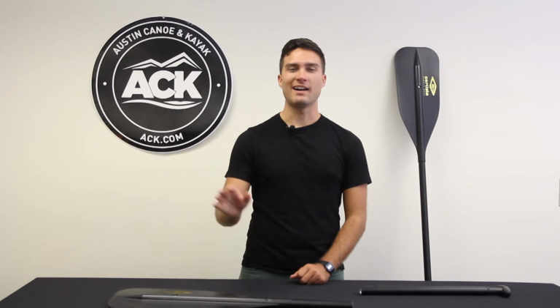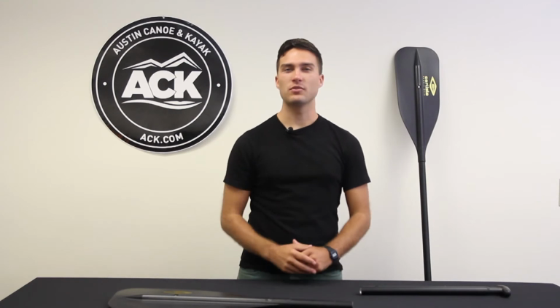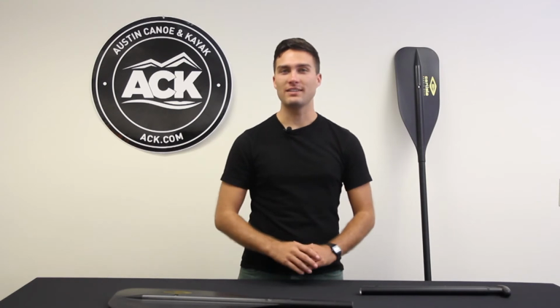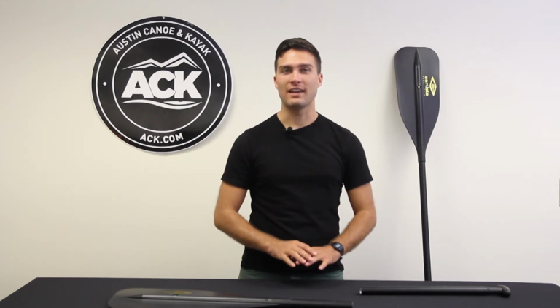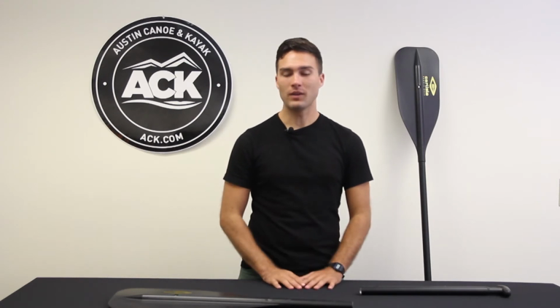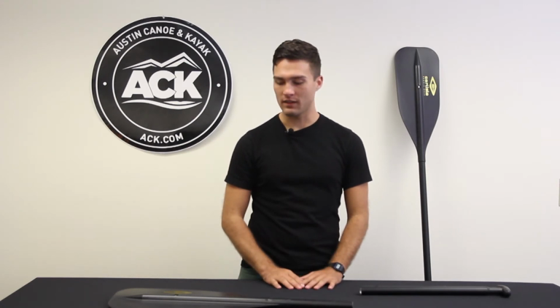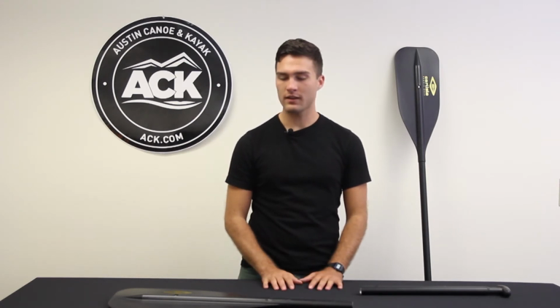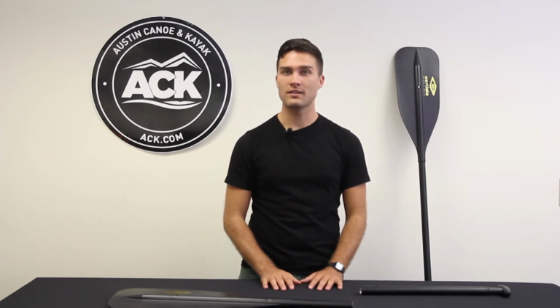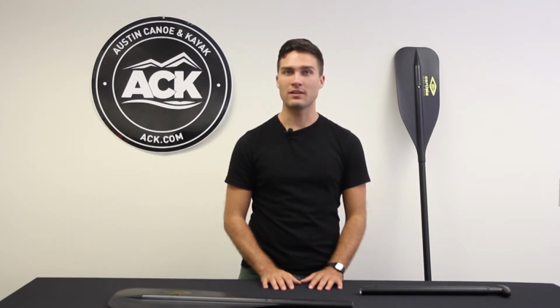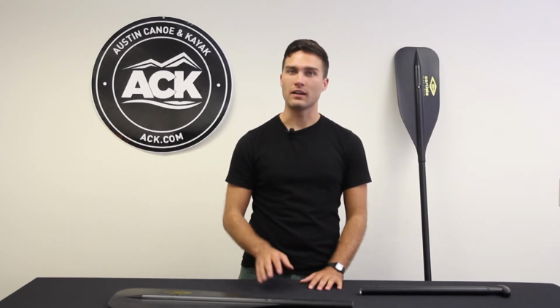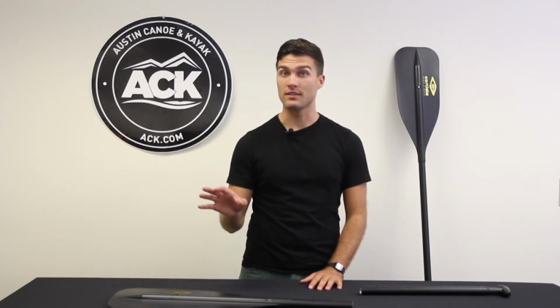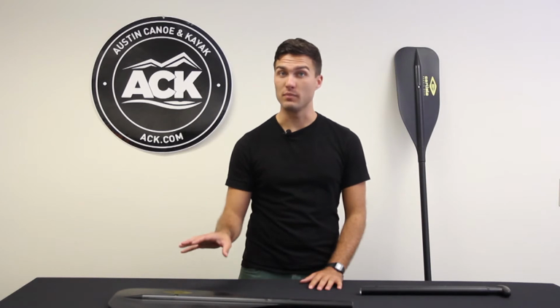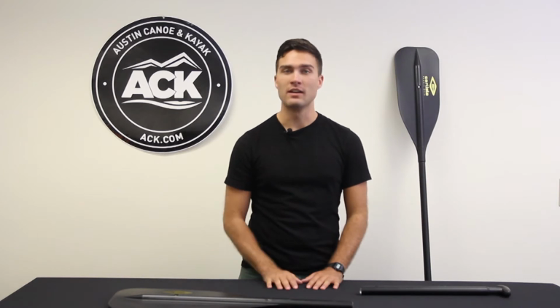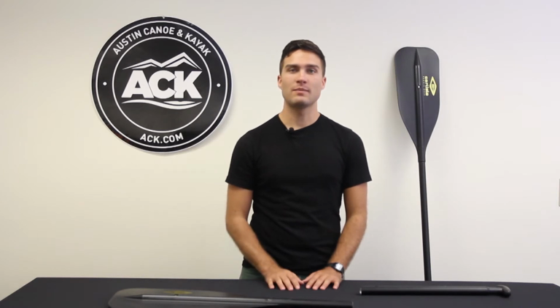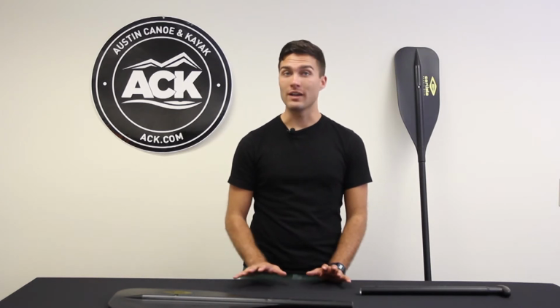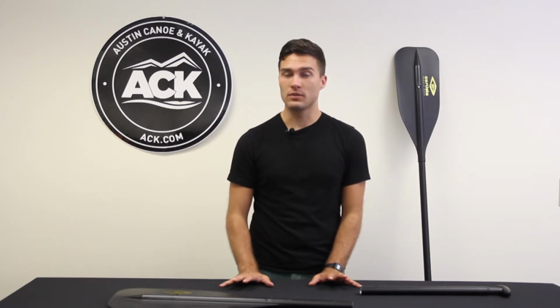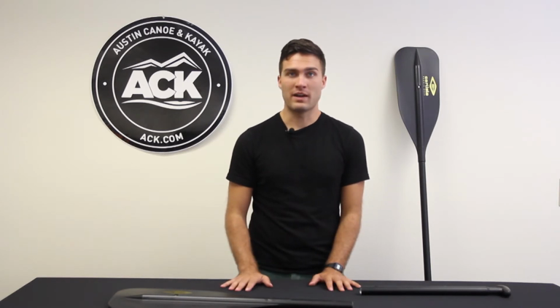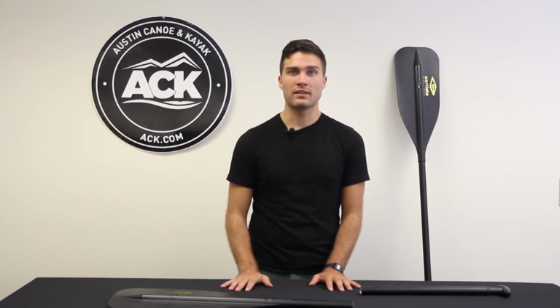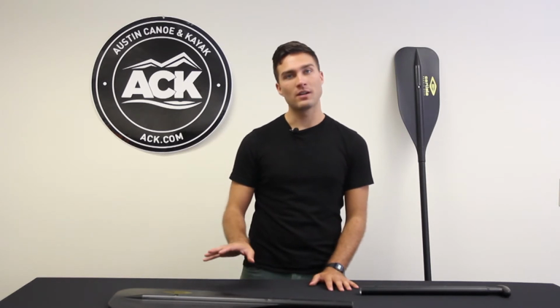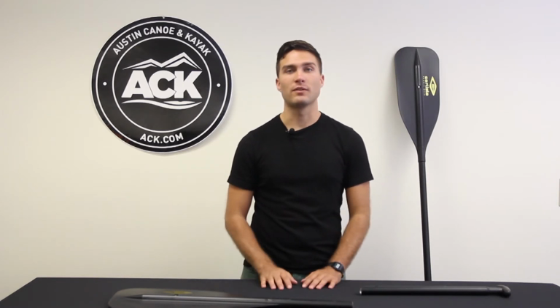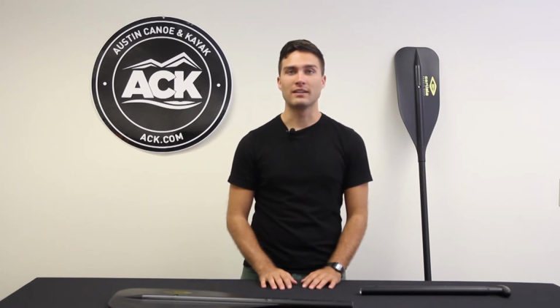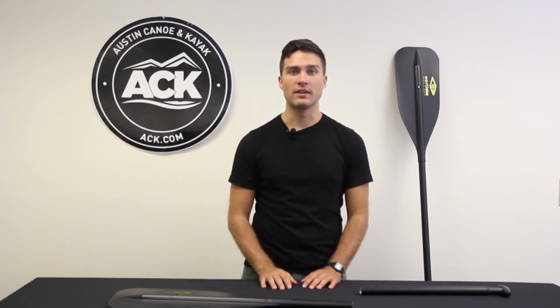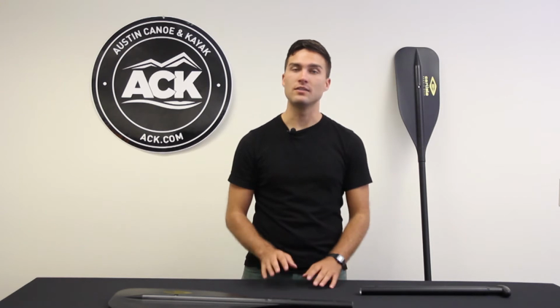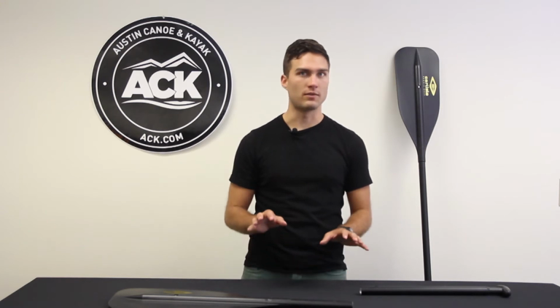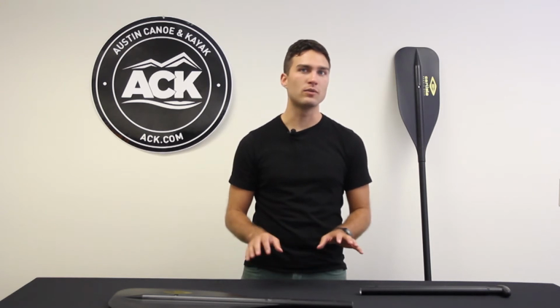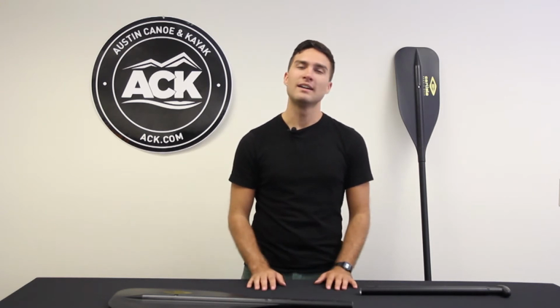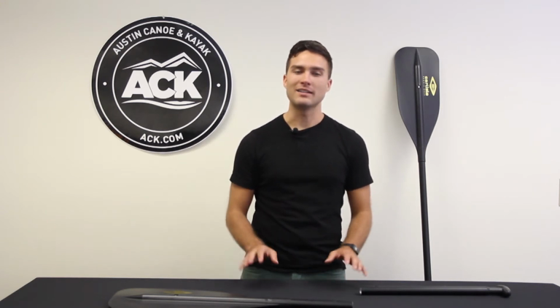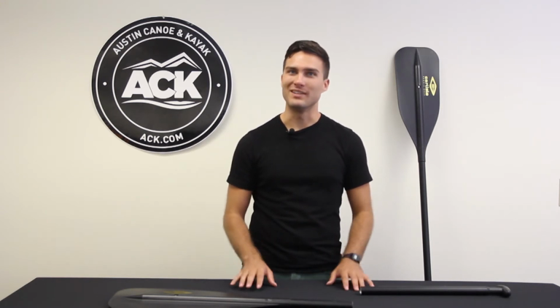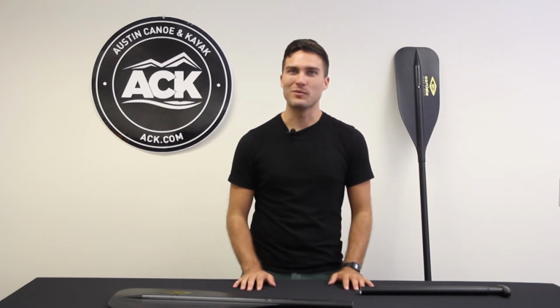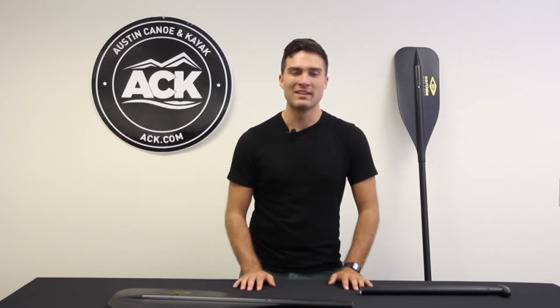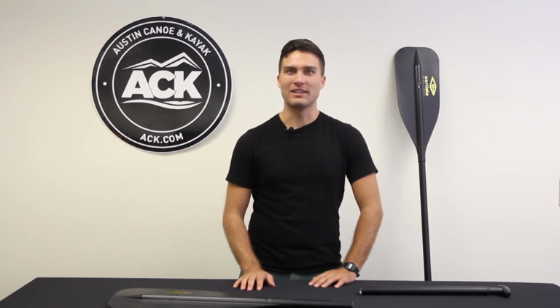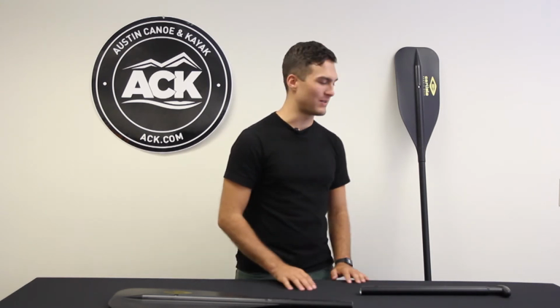Hi, I'm Dre with ACK, and I'm here with the Carlyle stand-up paddle known as the Taboo. The Taboo is a great multi-tool of a paddle that allows for a number of different paddling configurations due to some of the really cool attachments that come with it. So let's get into it.